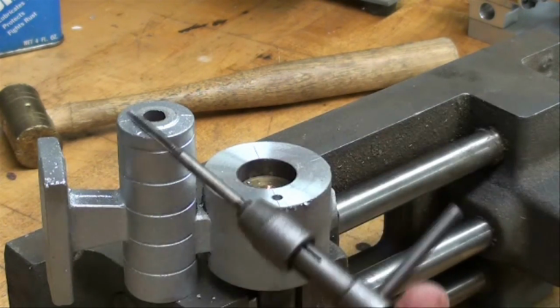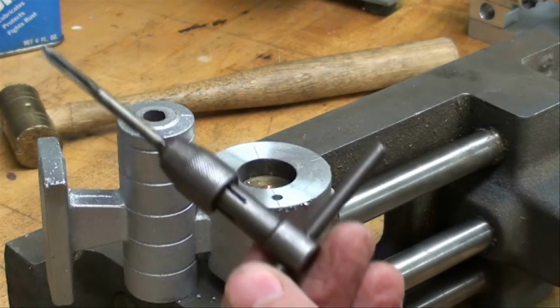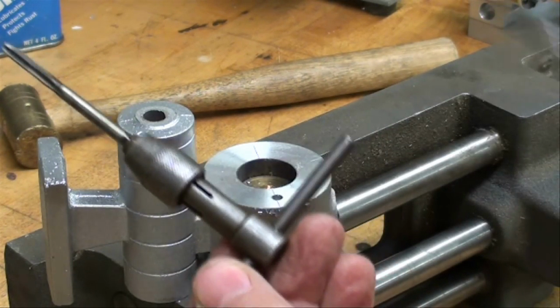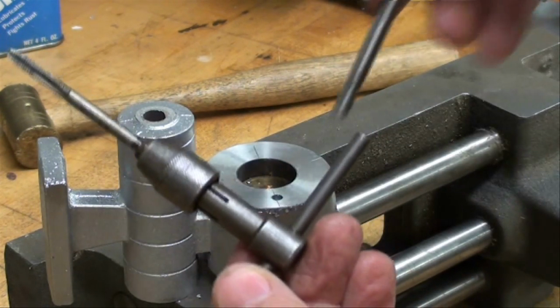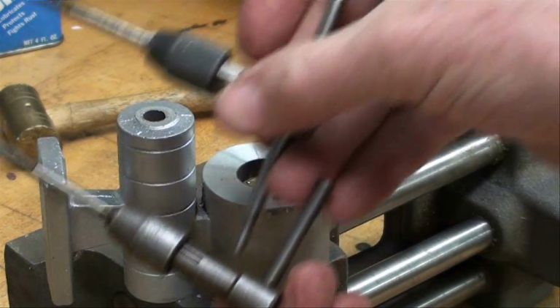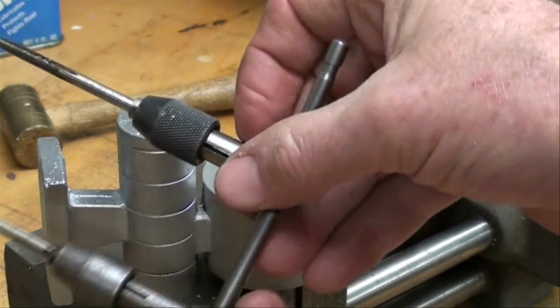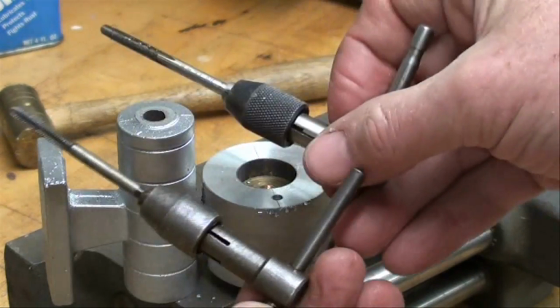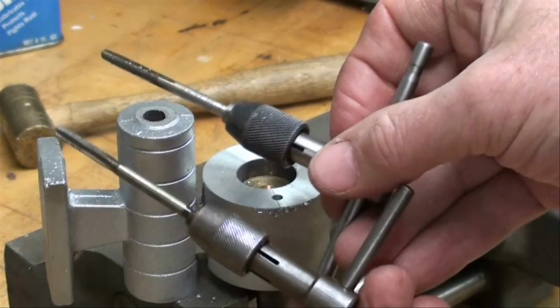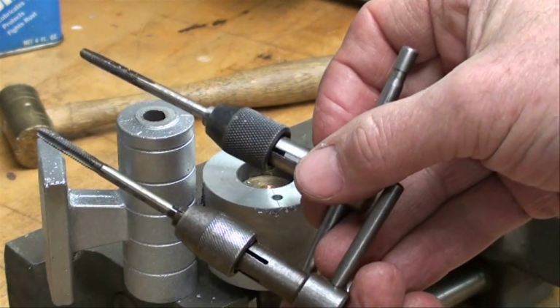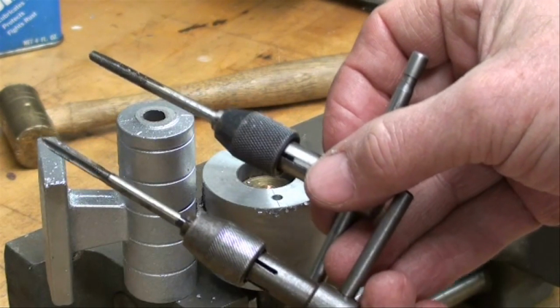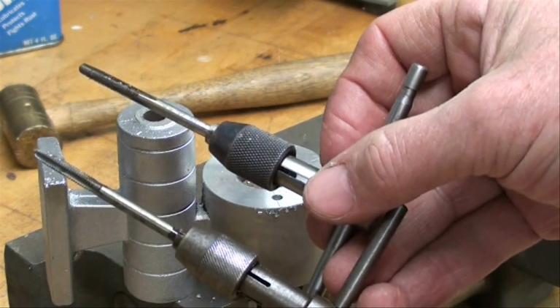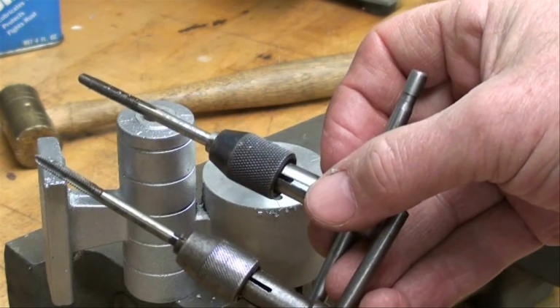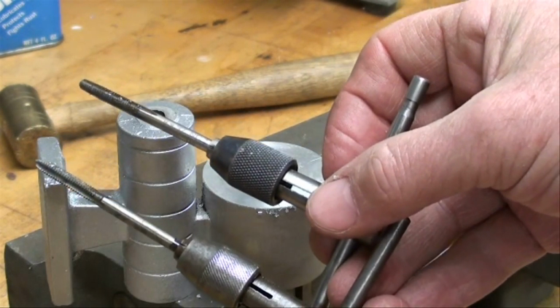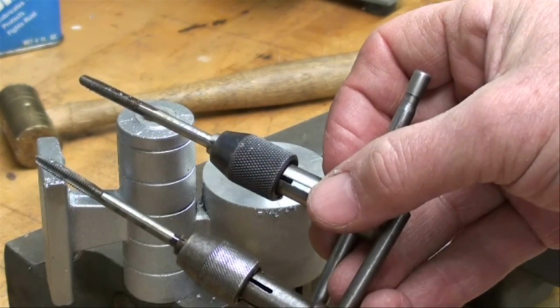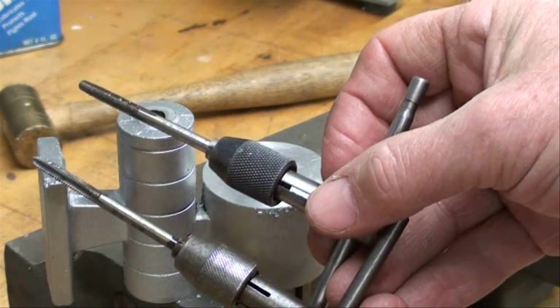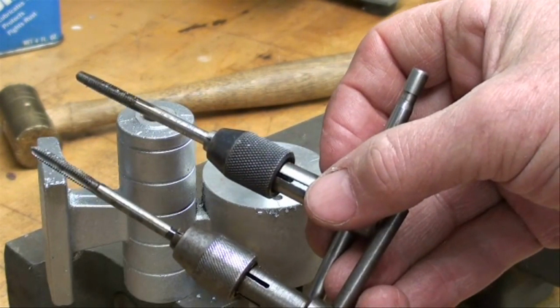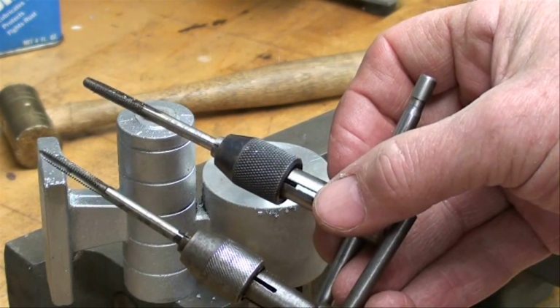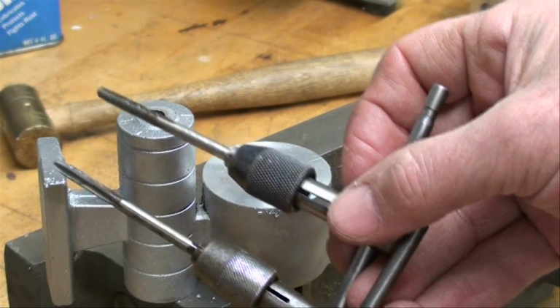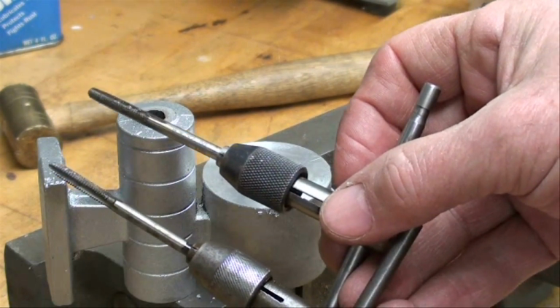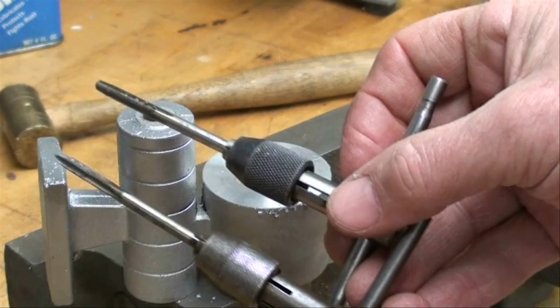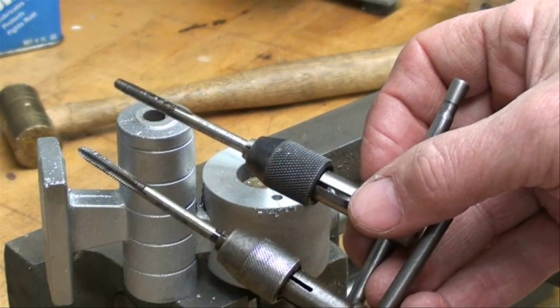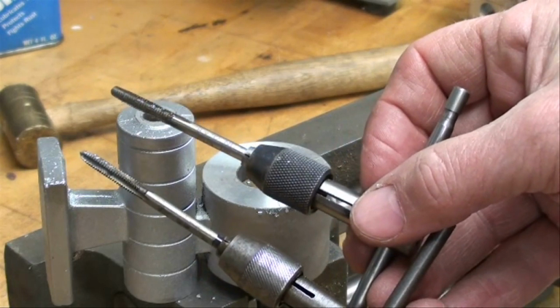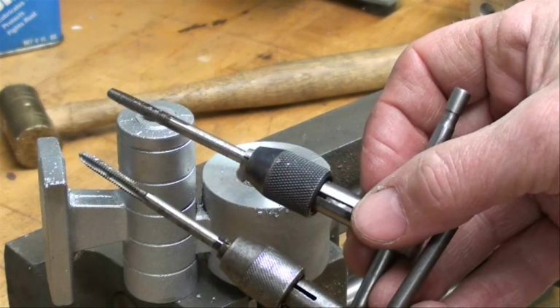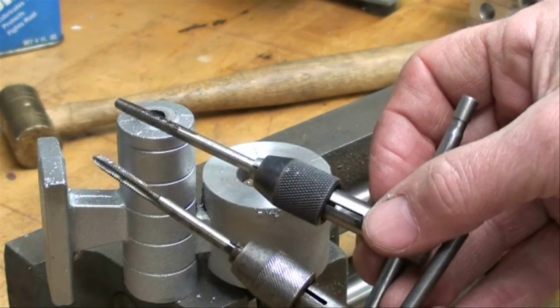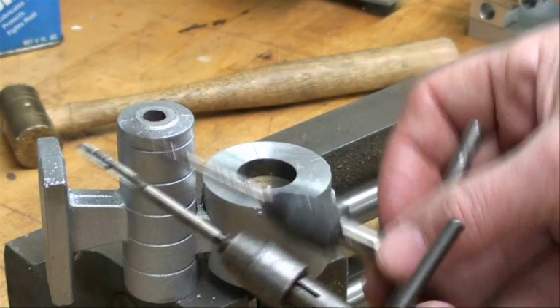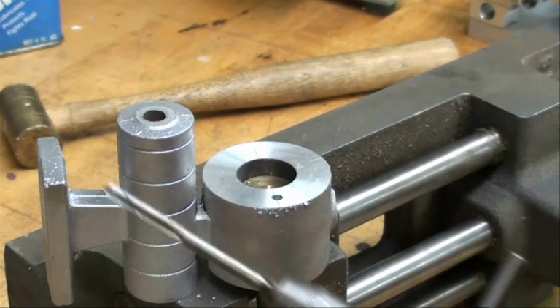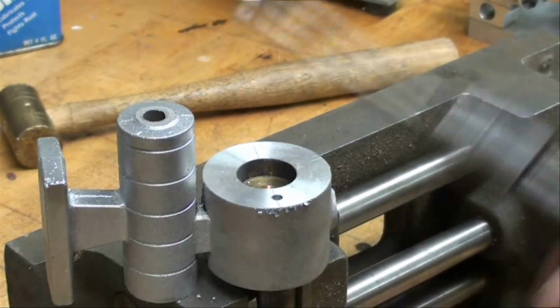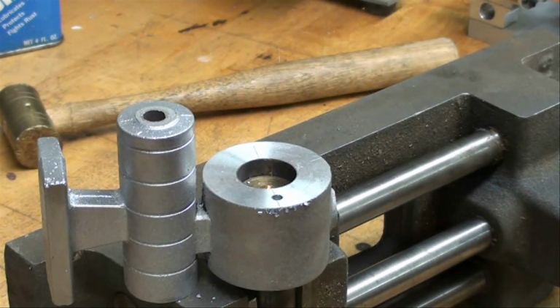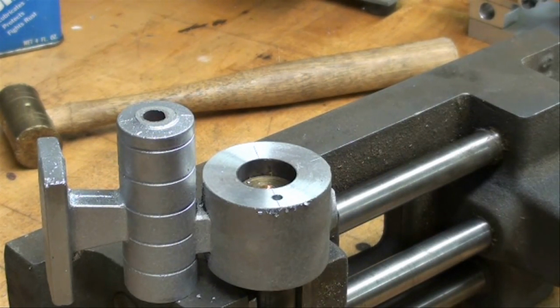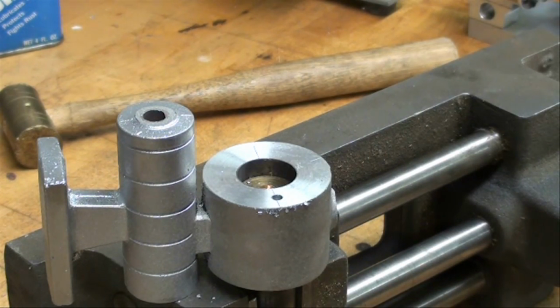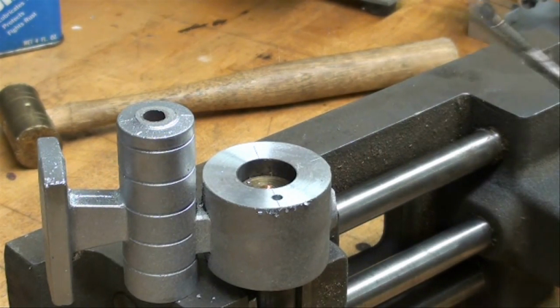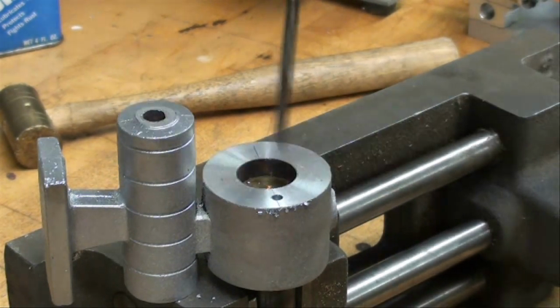I have two tap wrenches, one with the taper tap, the other with the bottoming tap. I put a little bit of tapping fluid on them already and I'm ready to go in with the taper tap.